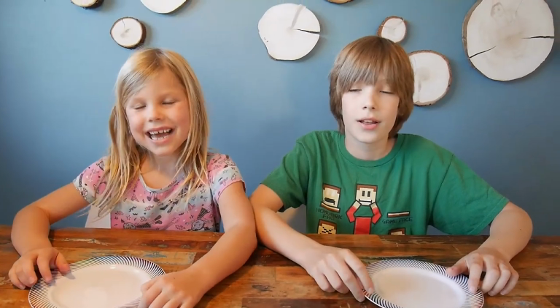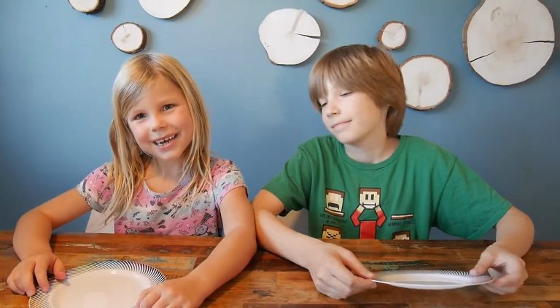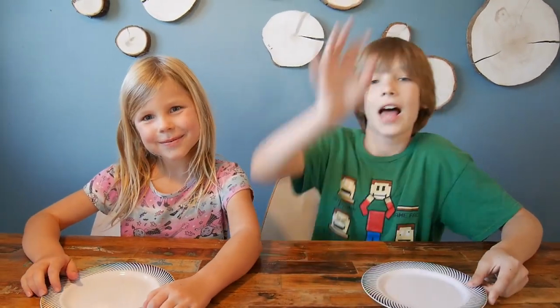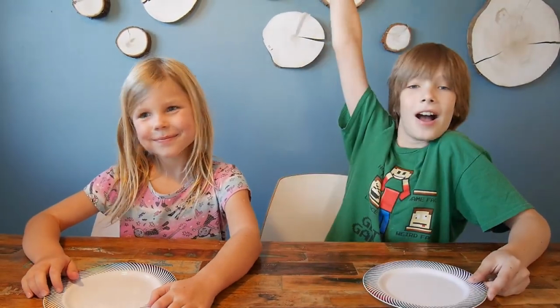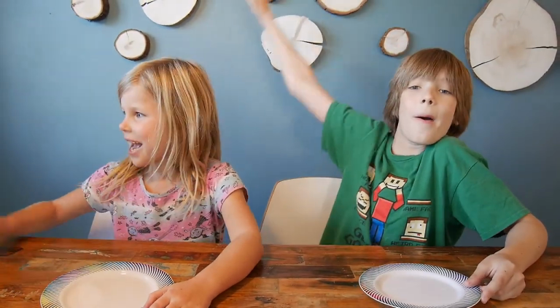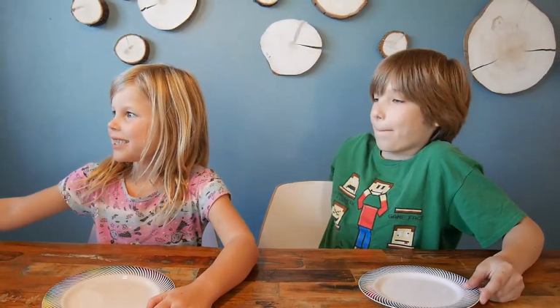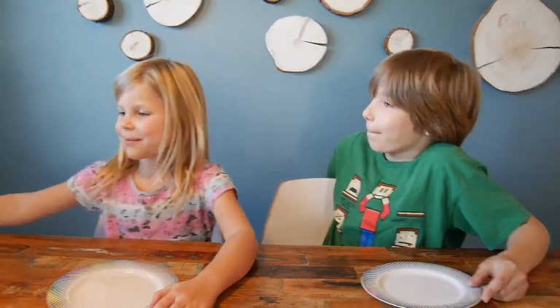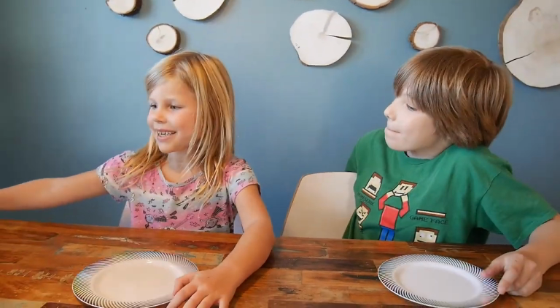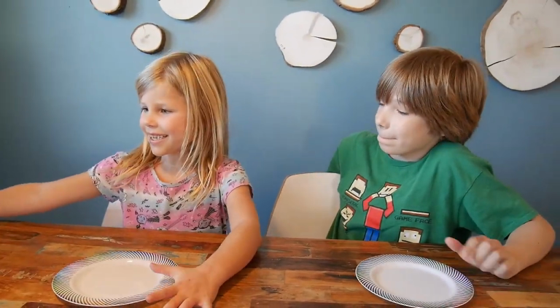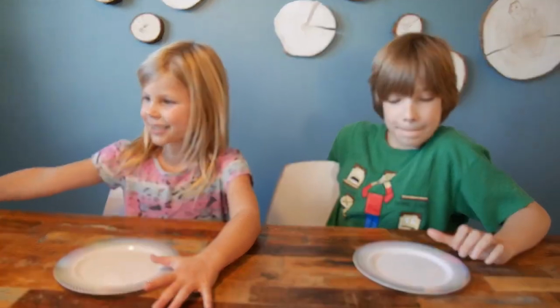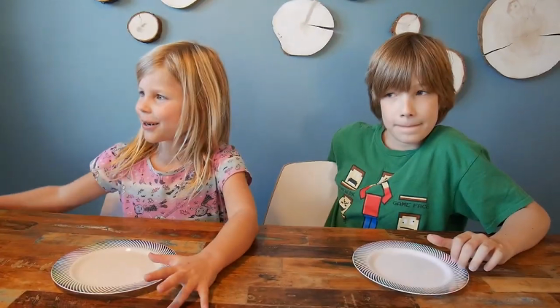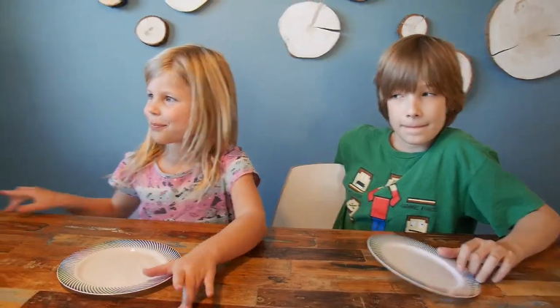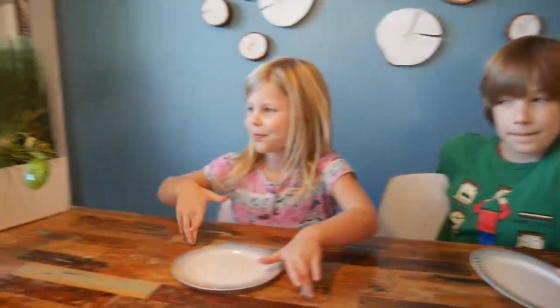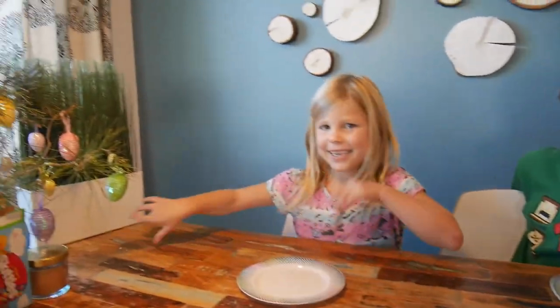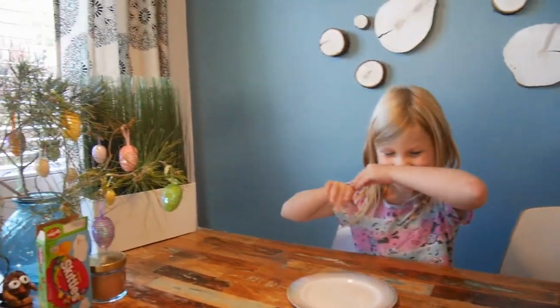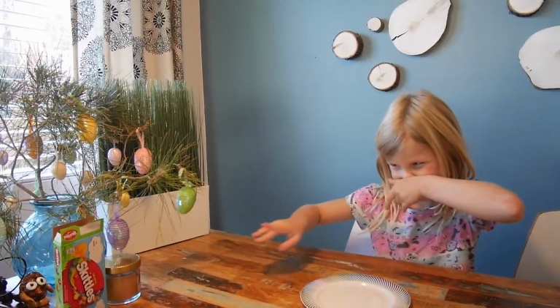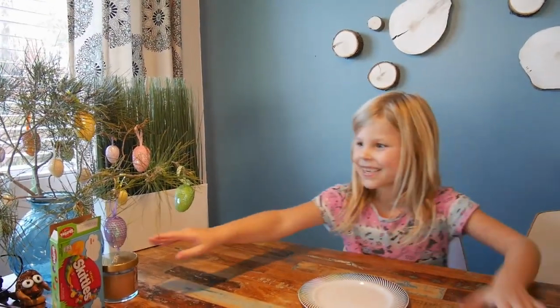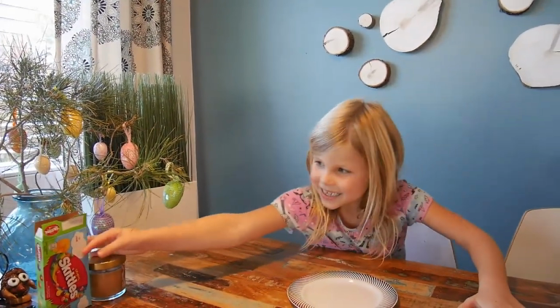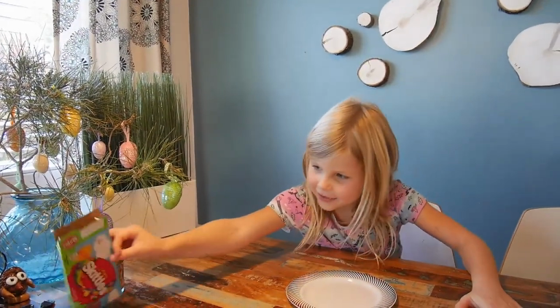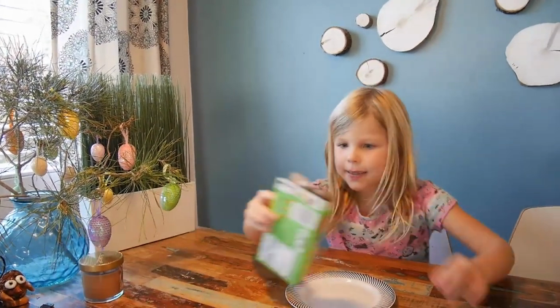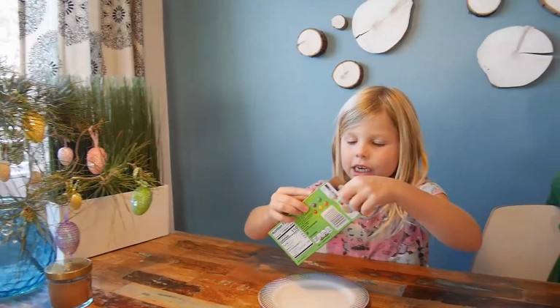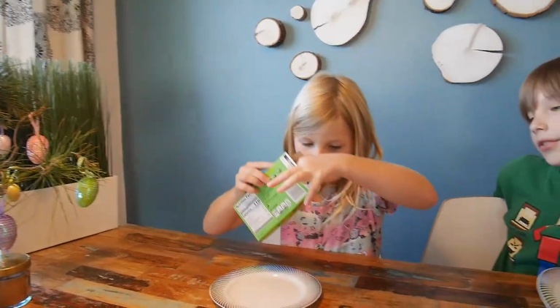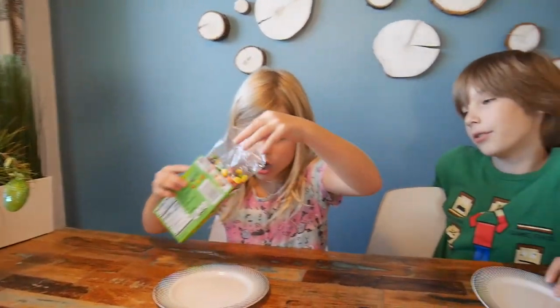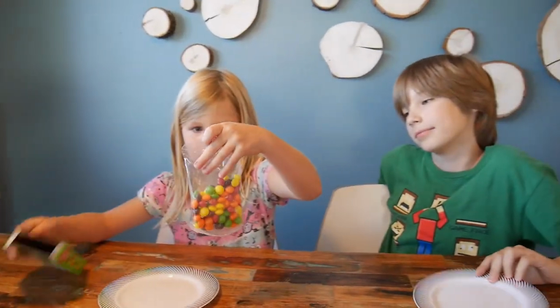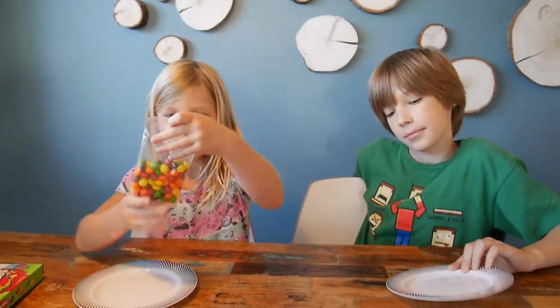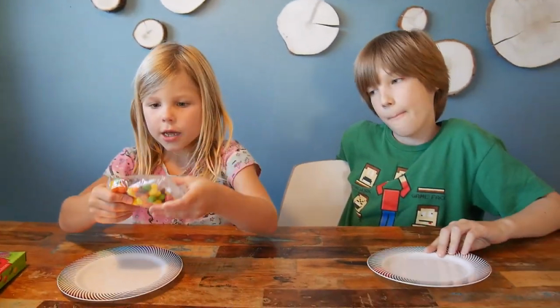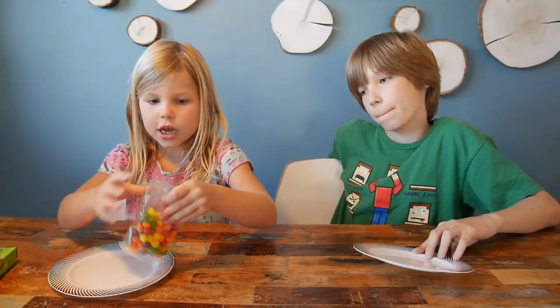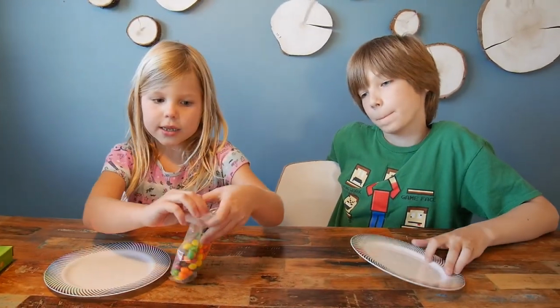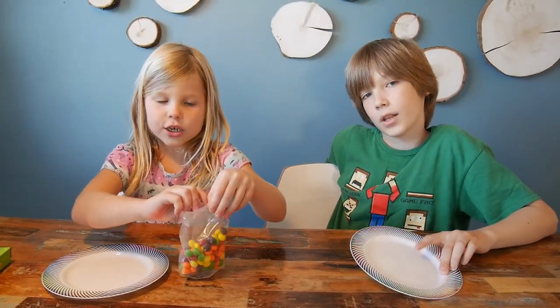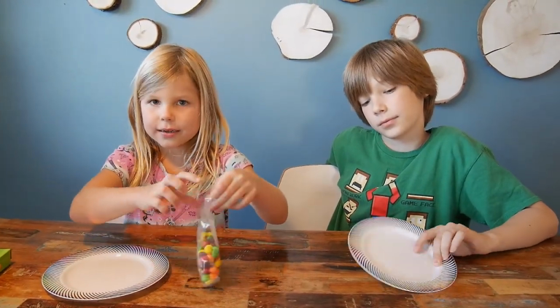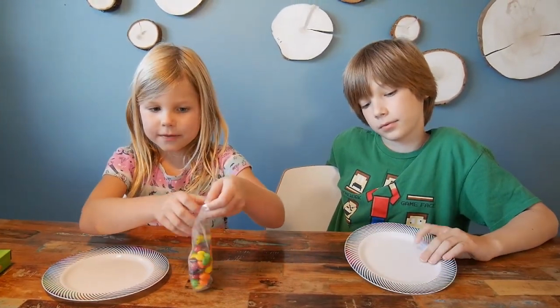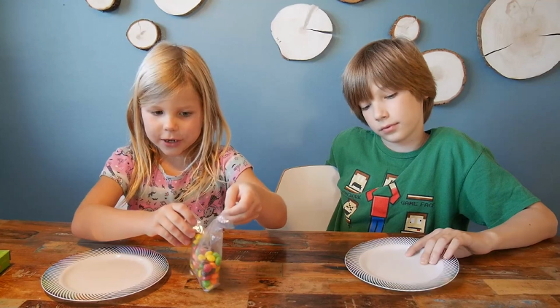Hello! Today we're doing an Easter thing. What Easter thing, Sweetie Pie? So we're going to use Skittles and water, and then we'll show you in the video.